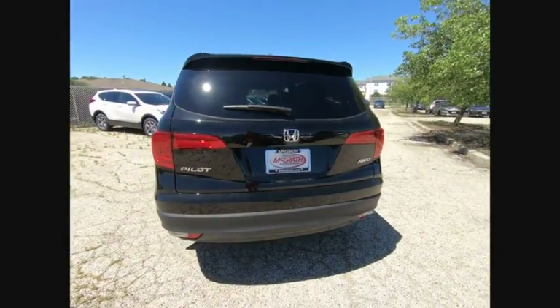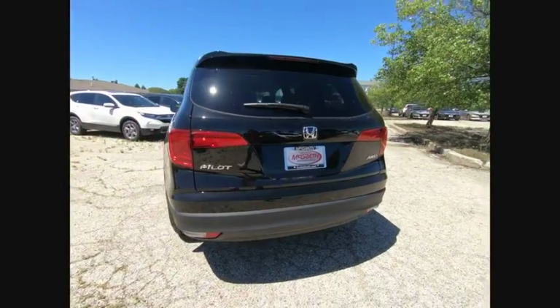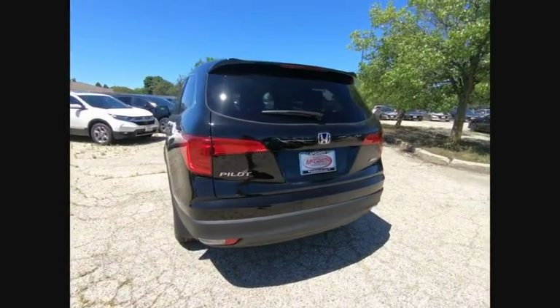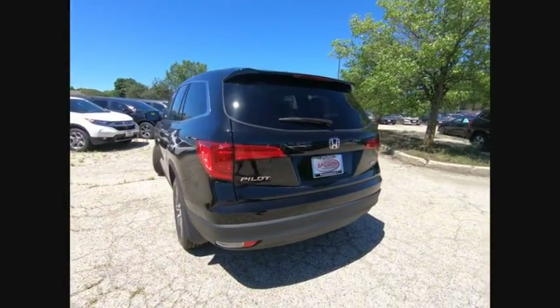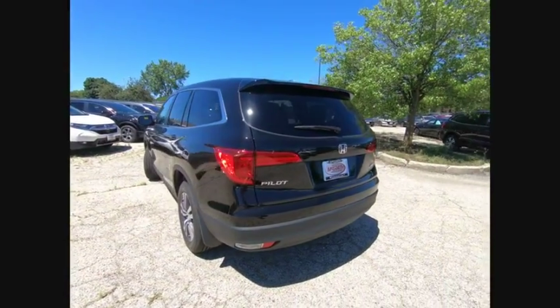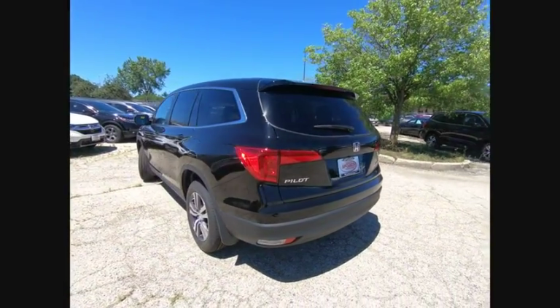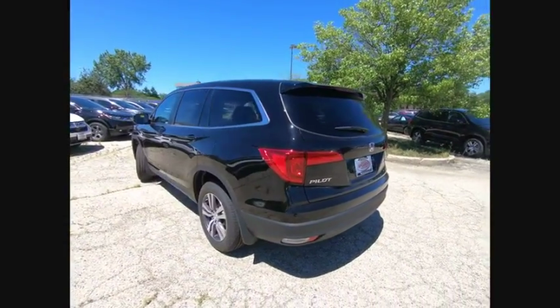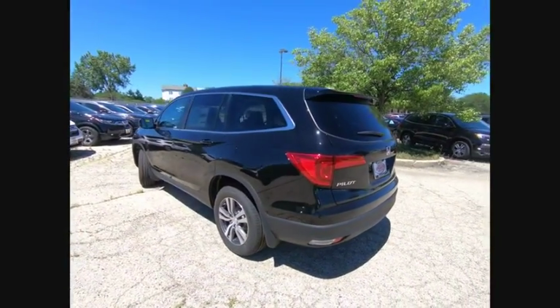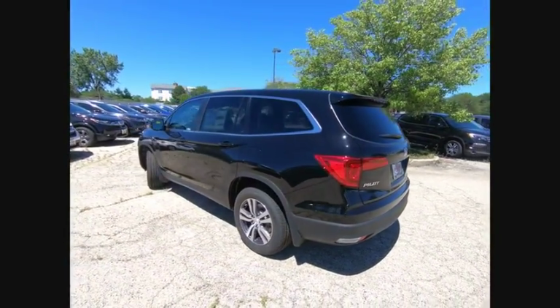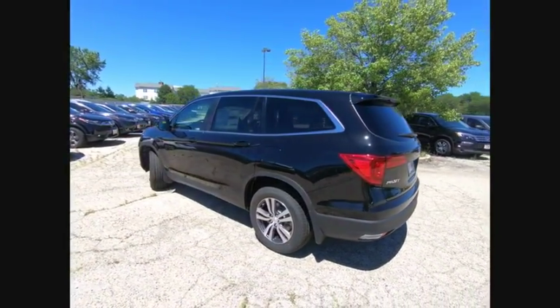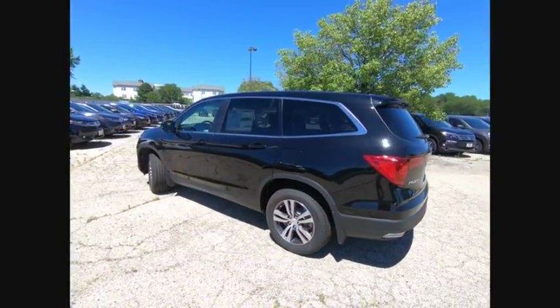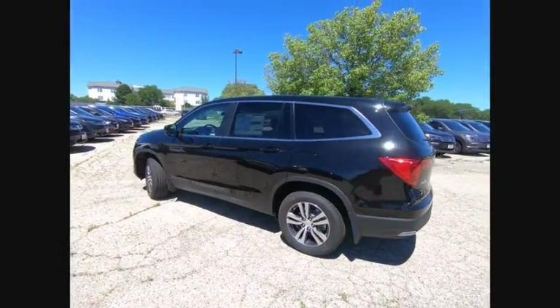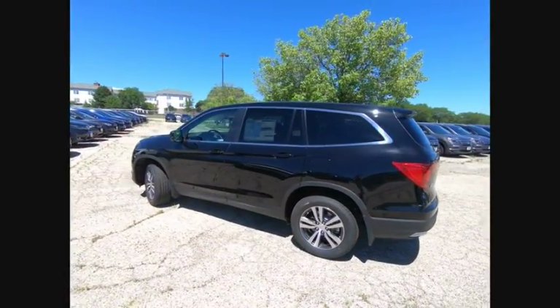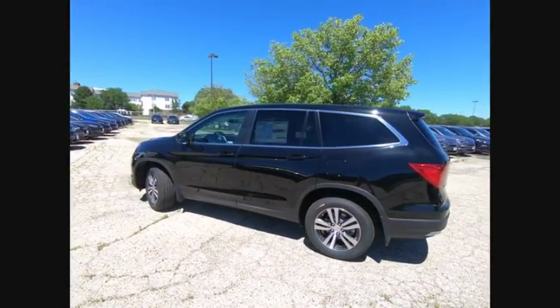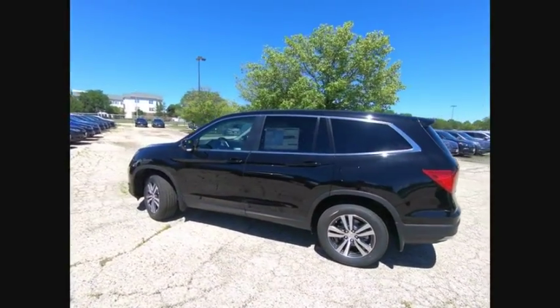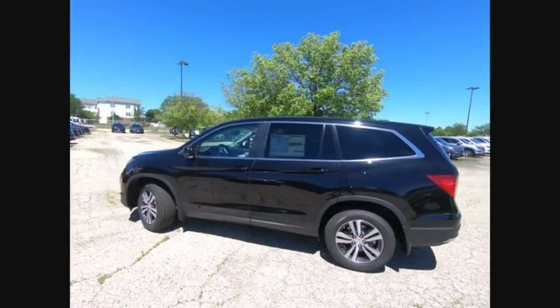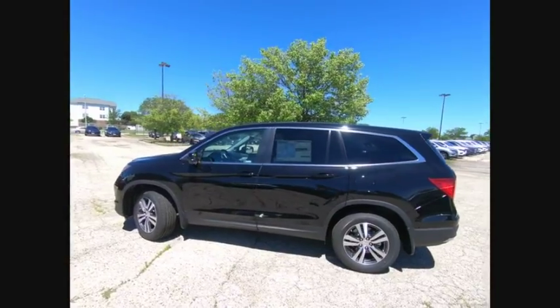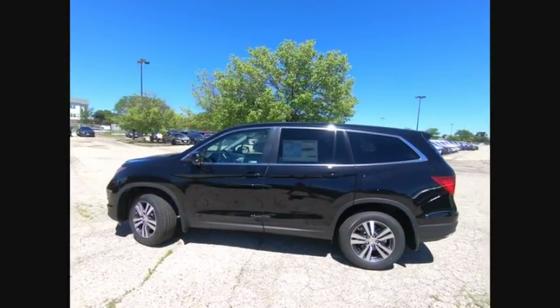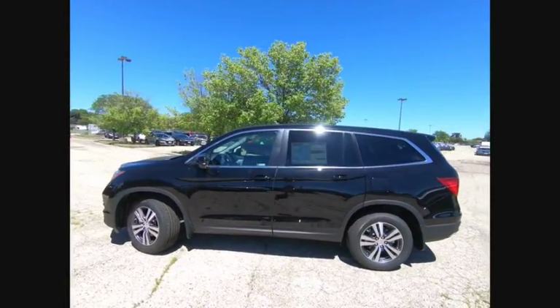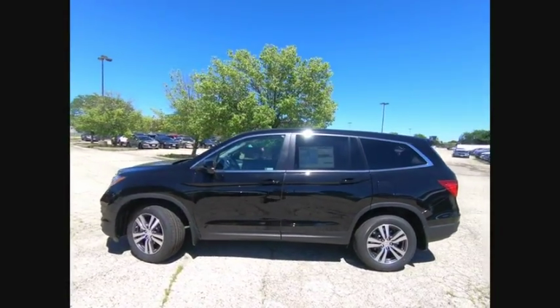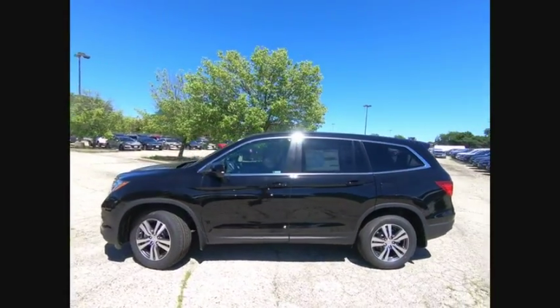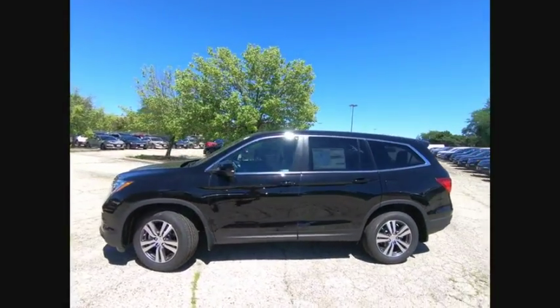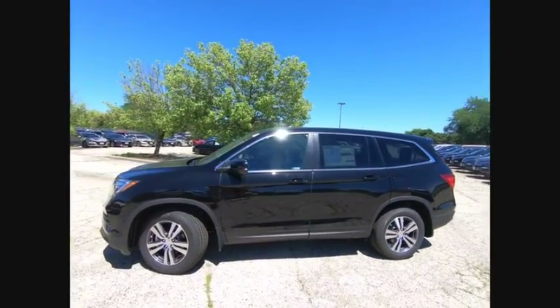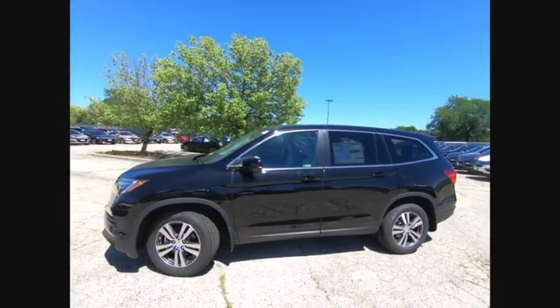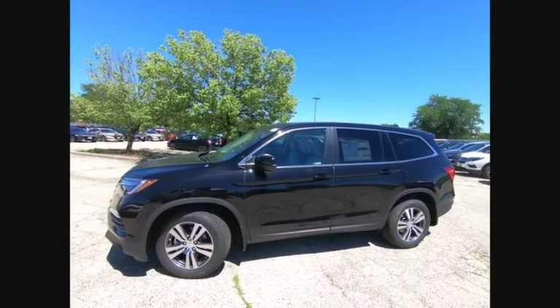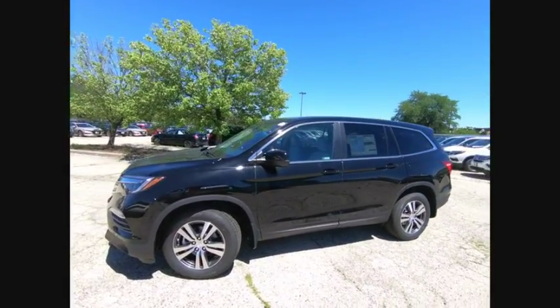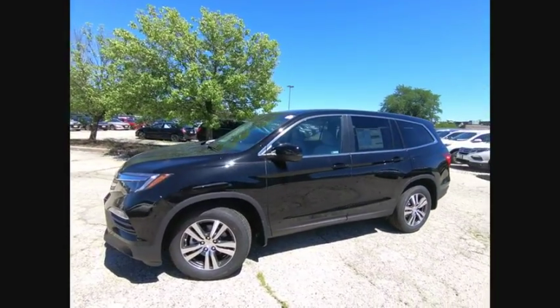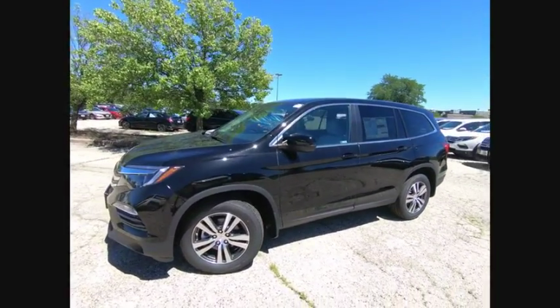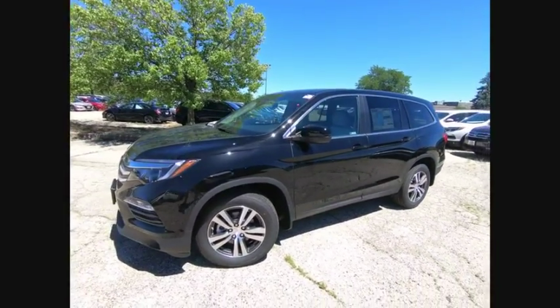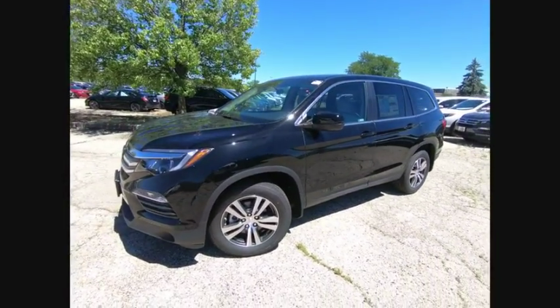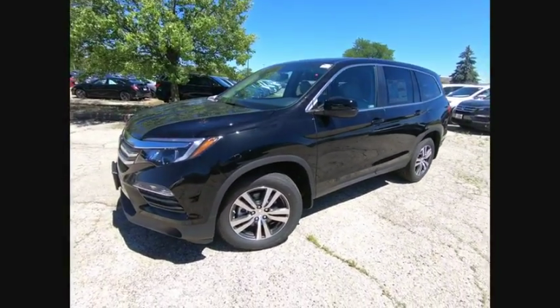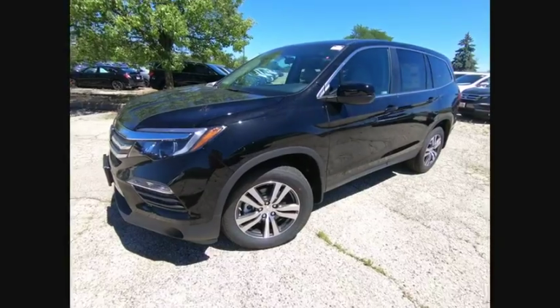All-wheel drive. Backup camera. Bluetooth. Adjustable steering wheel. Take this vehicle for a spin and see why so many shoppers are now proud owners.